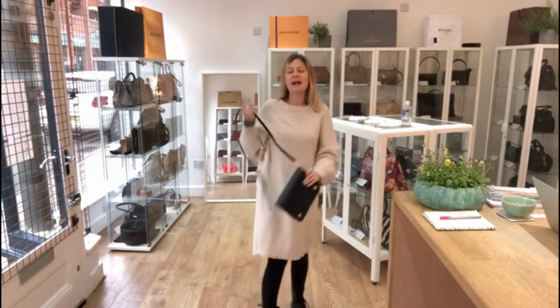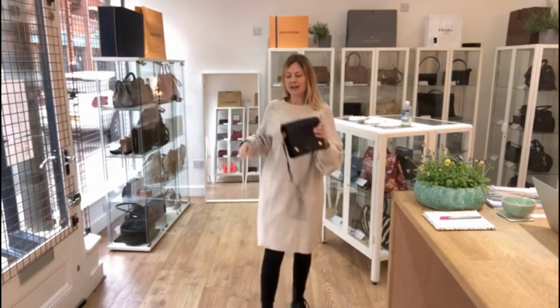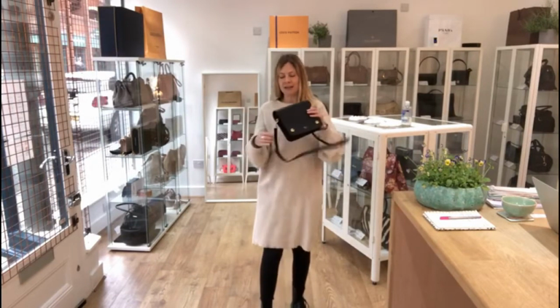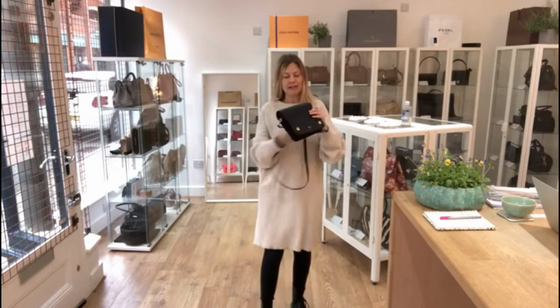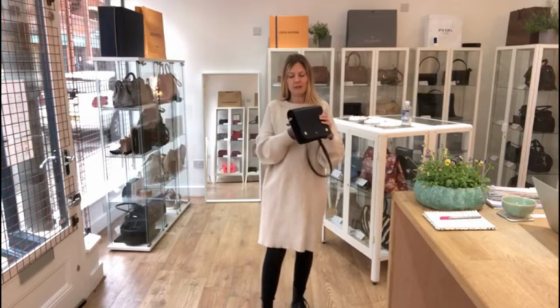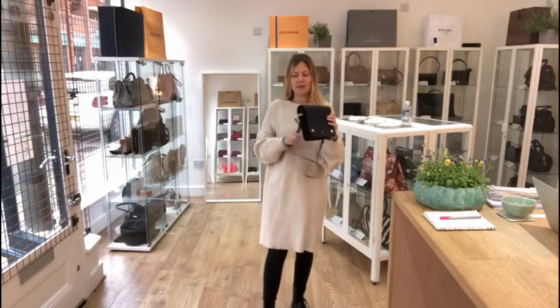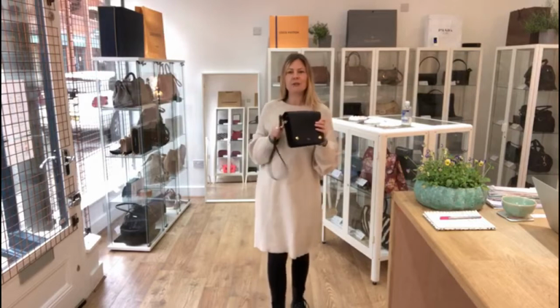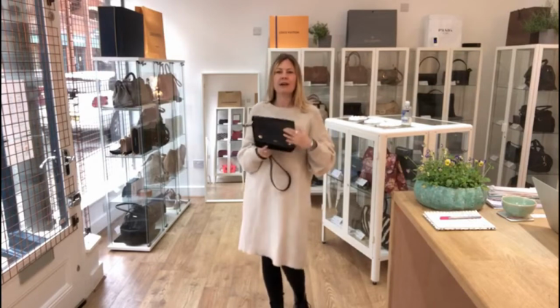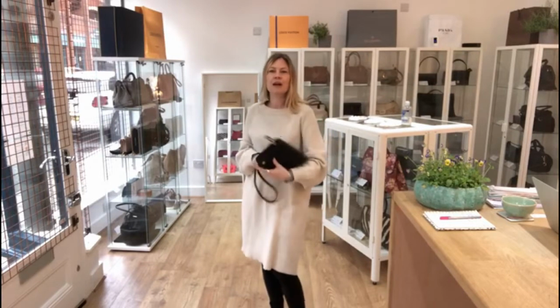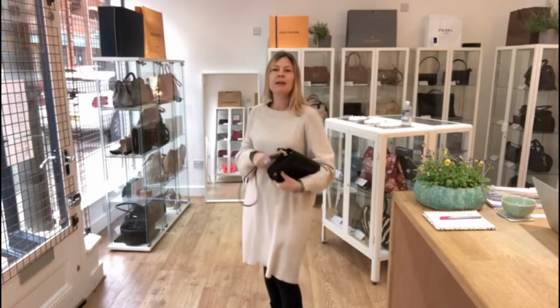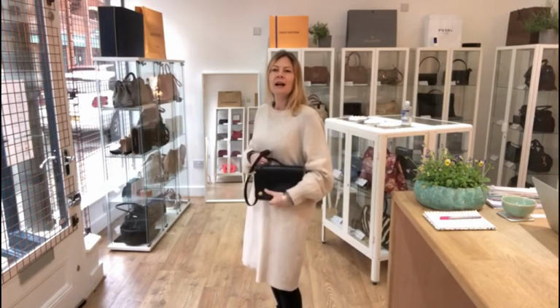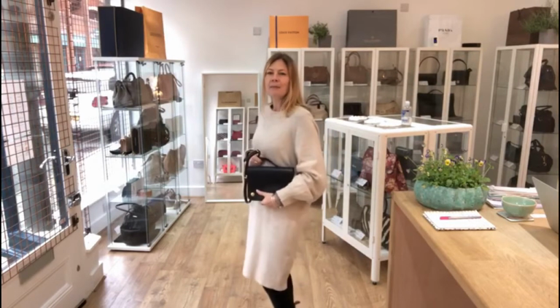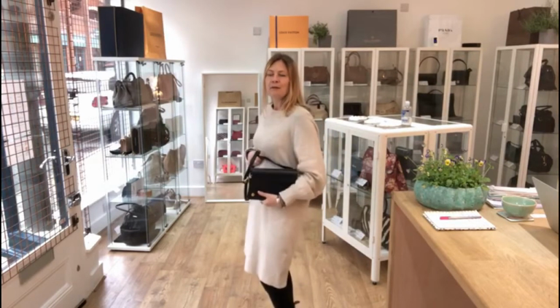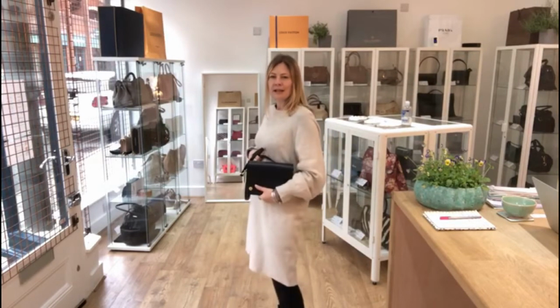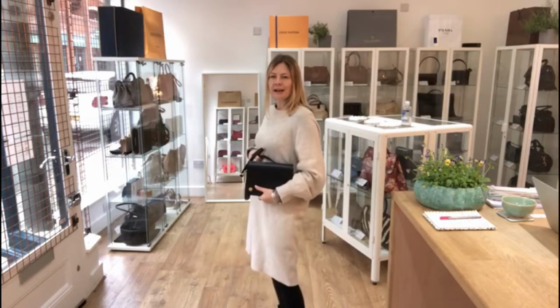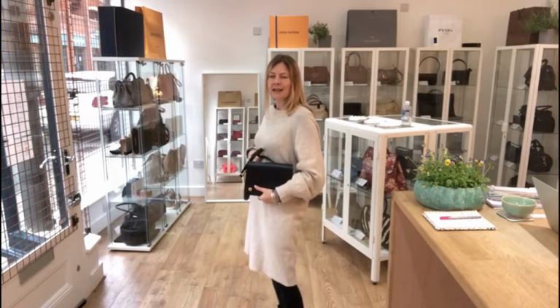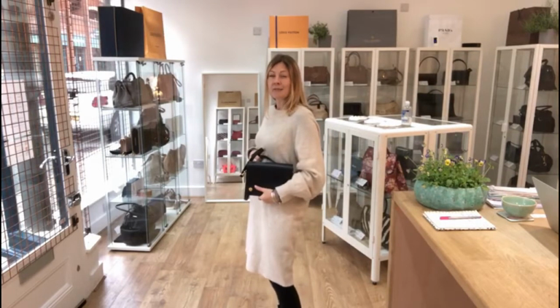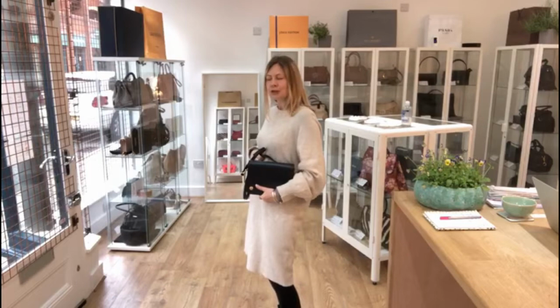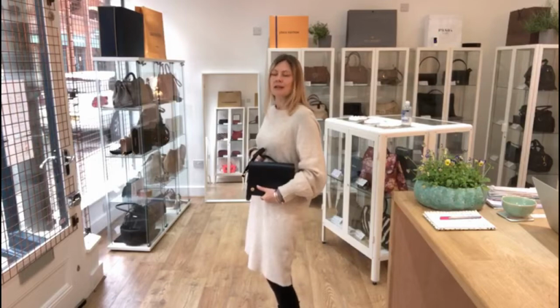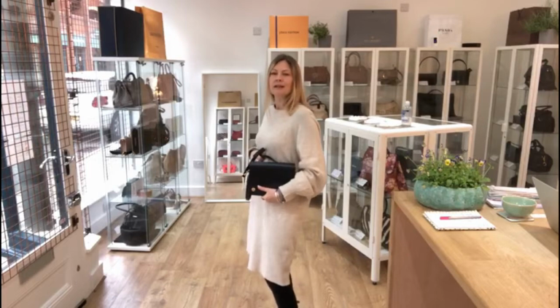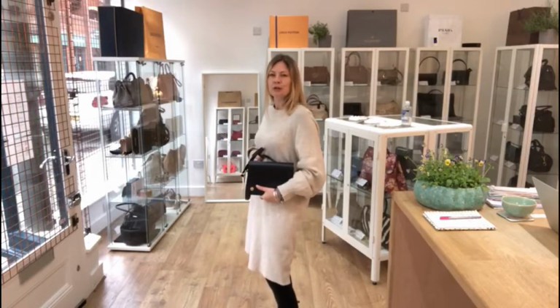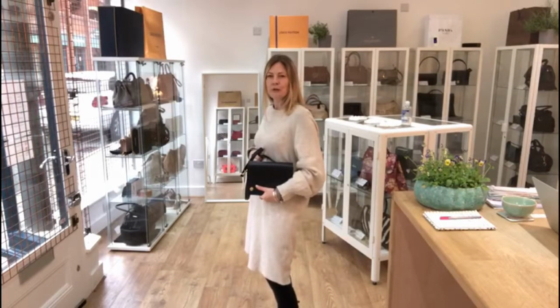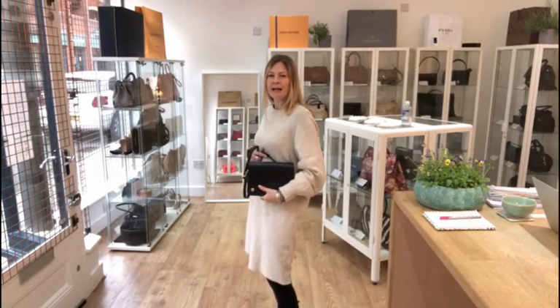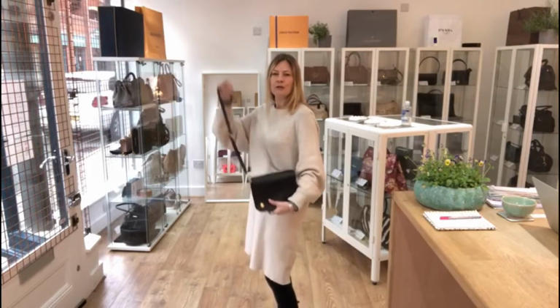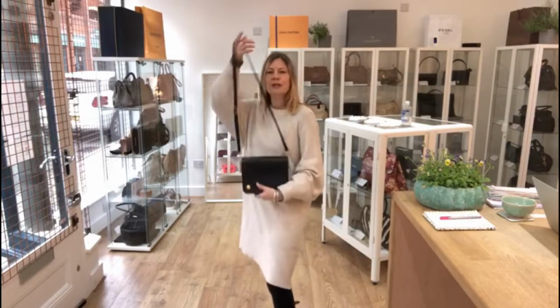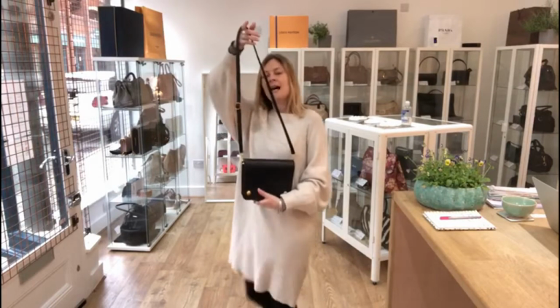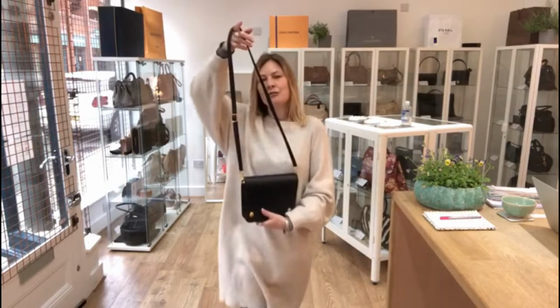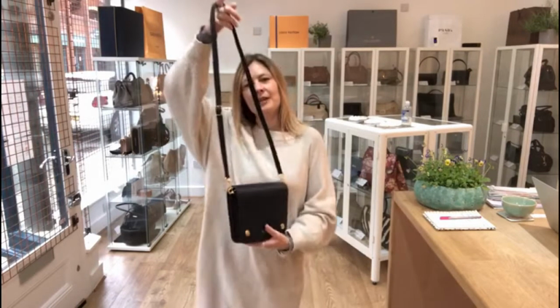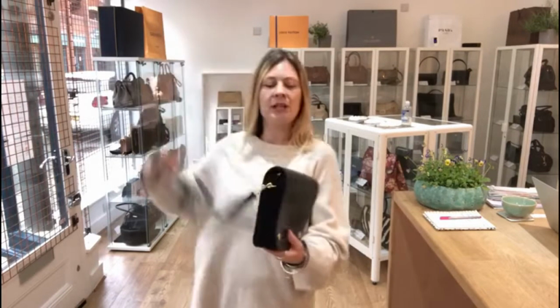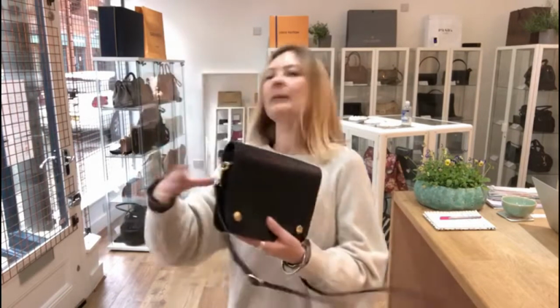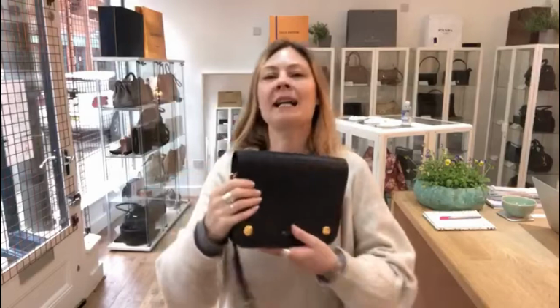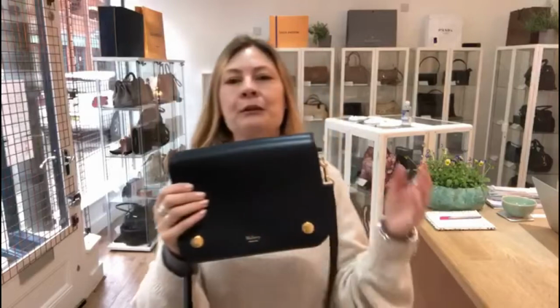Now this is a really stylish bag. If you imagine without that strap for evening, I think that is just stunning. Beautiful bag — and then of course add the strap for day when you need to be hands free.